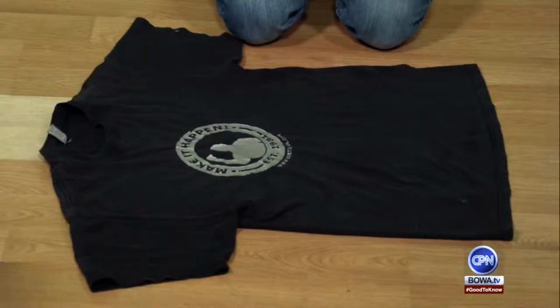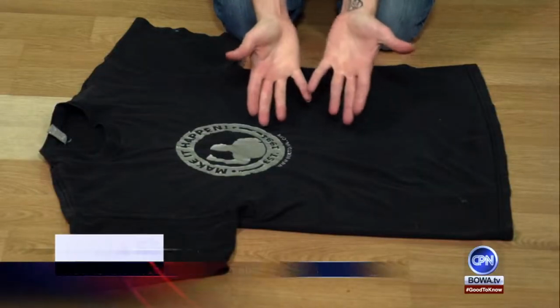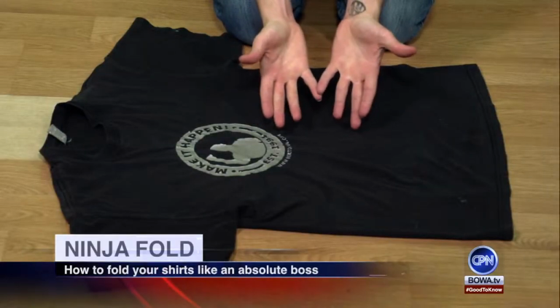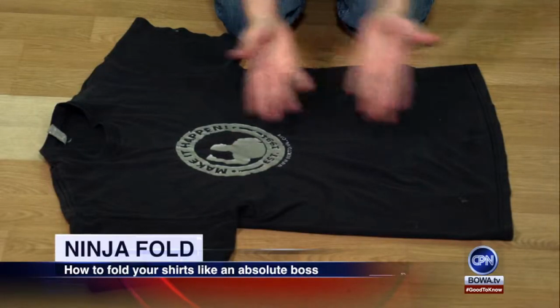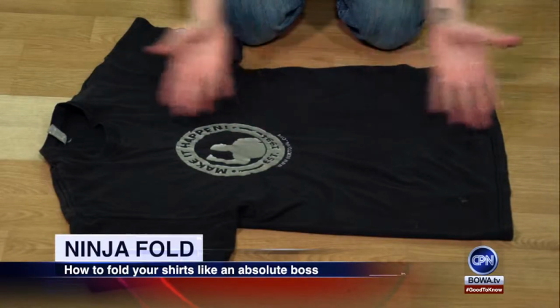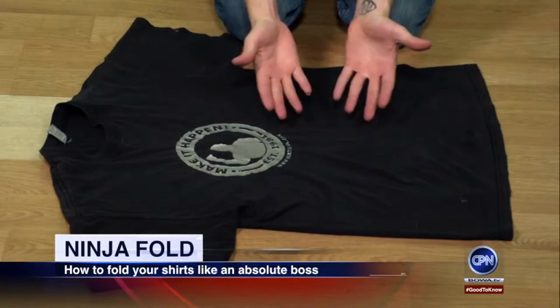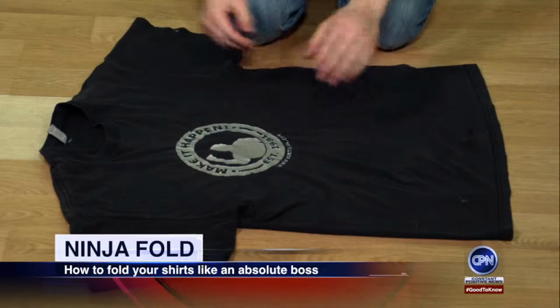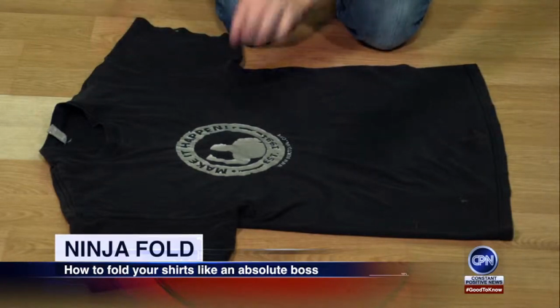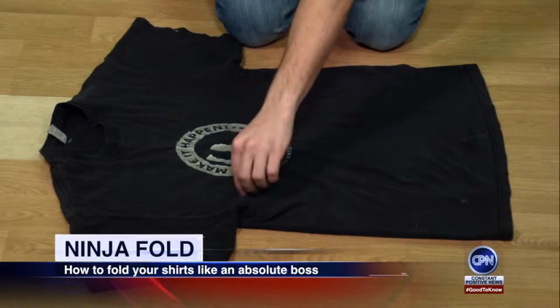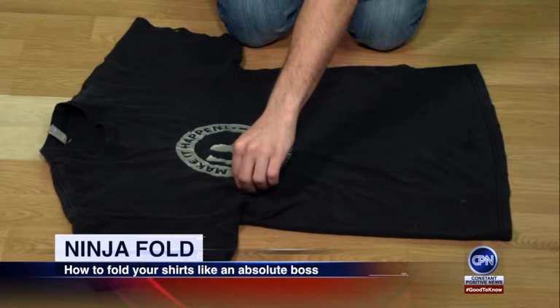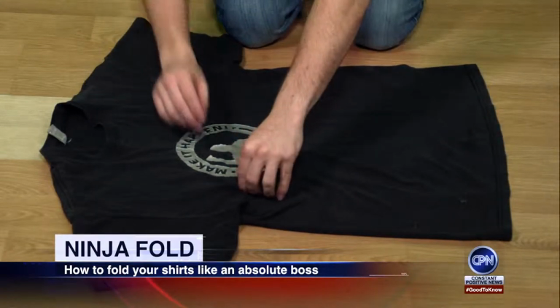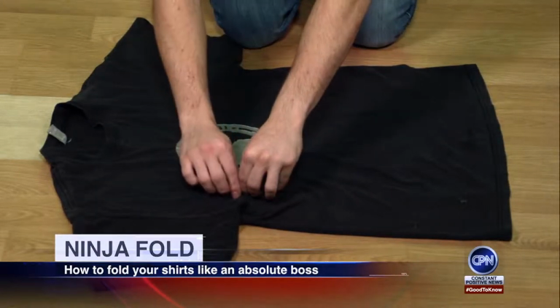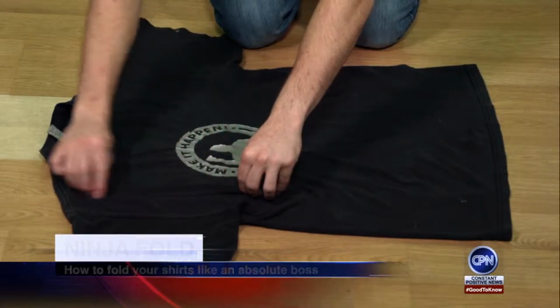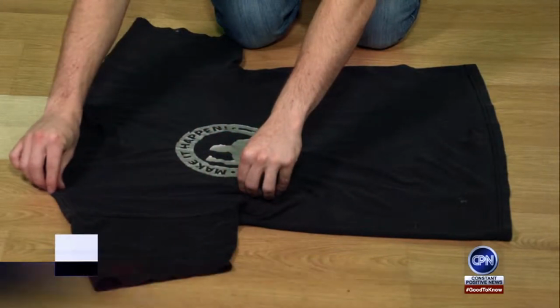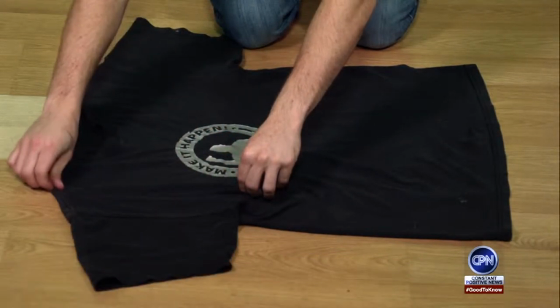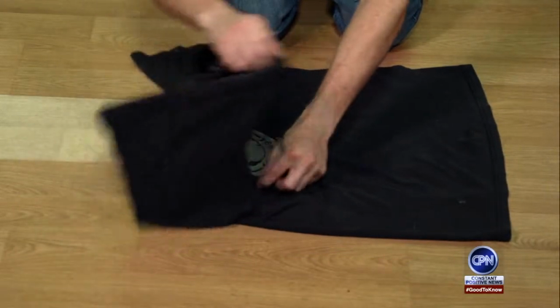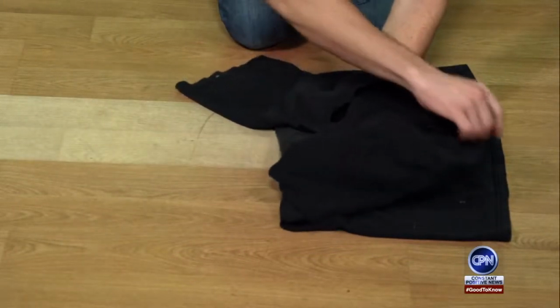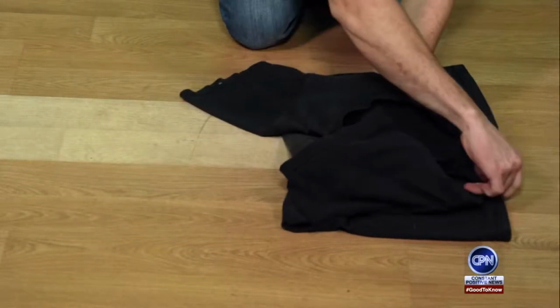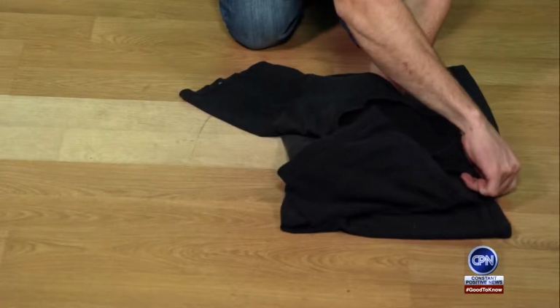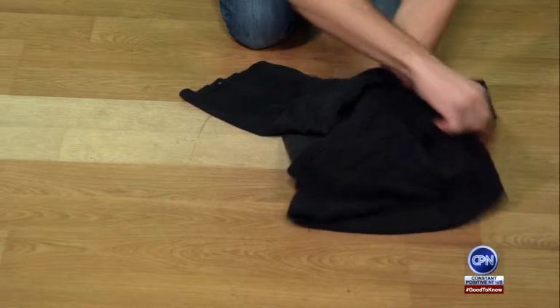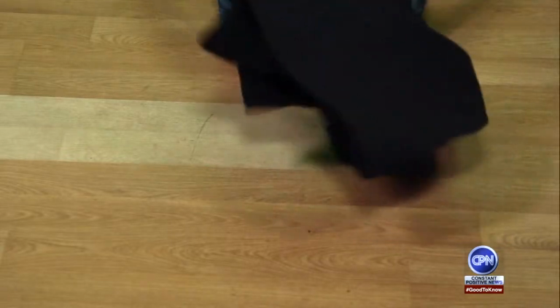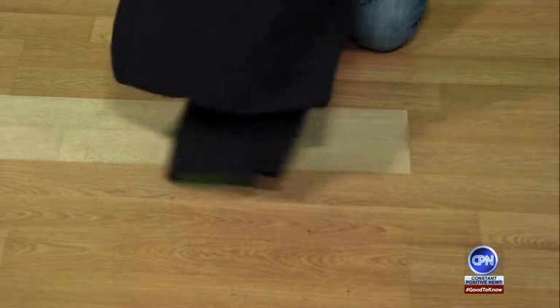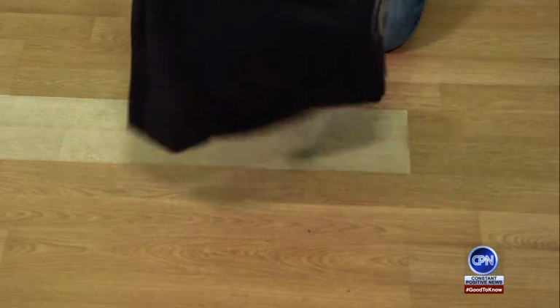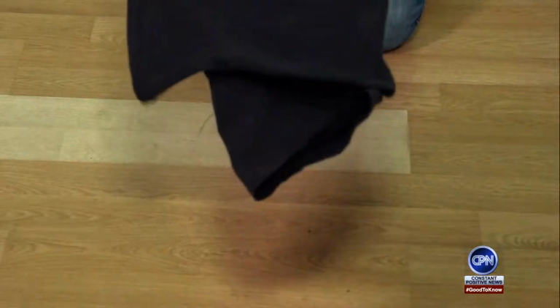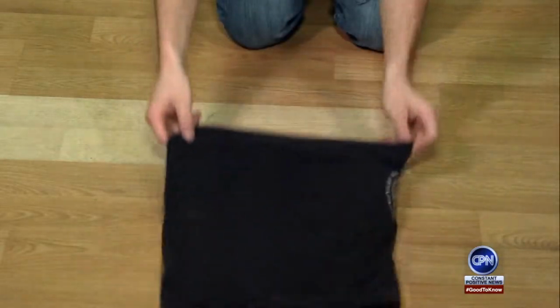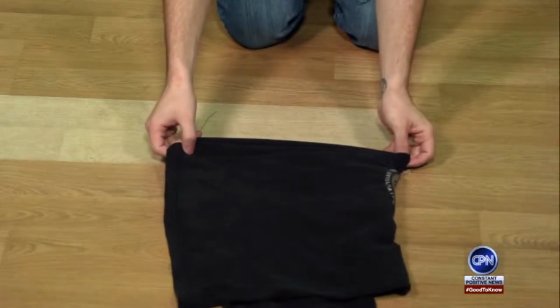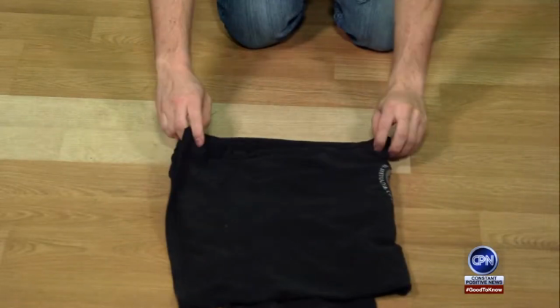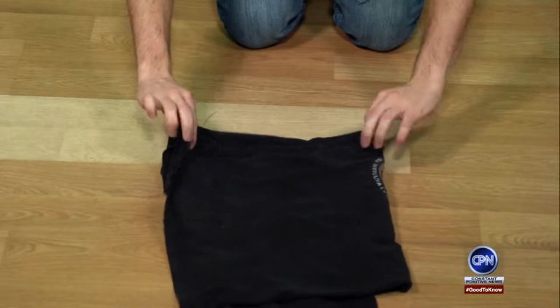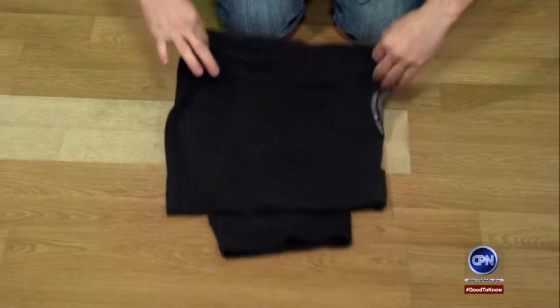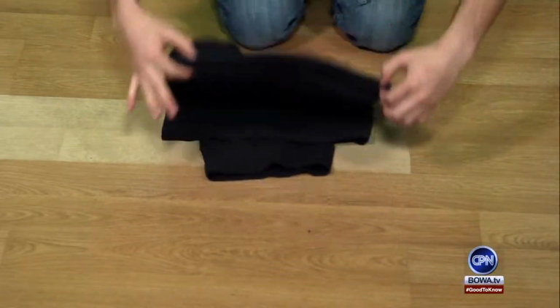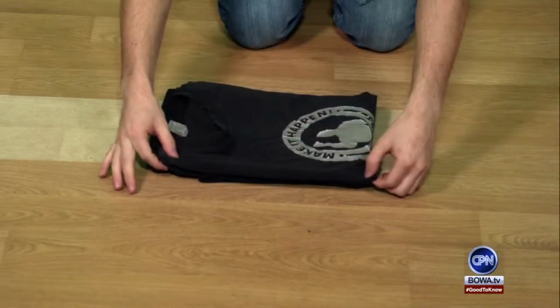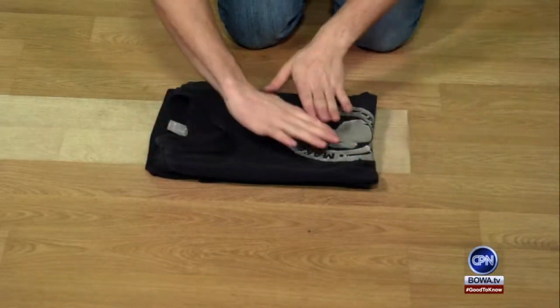Alright, now let's run through this. You're going to pinch your hands over here, other hand right here, slide it across the t-shirt, fold over and then you are going to flip the... What kind of sorcery is this?